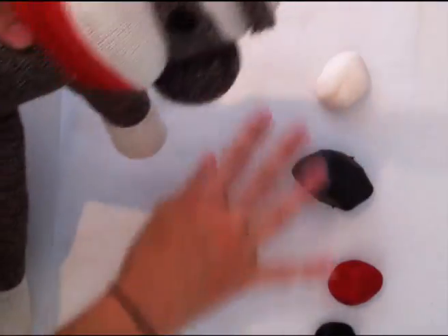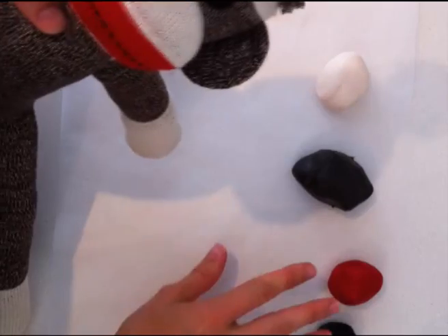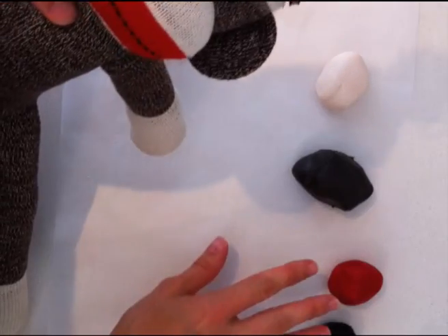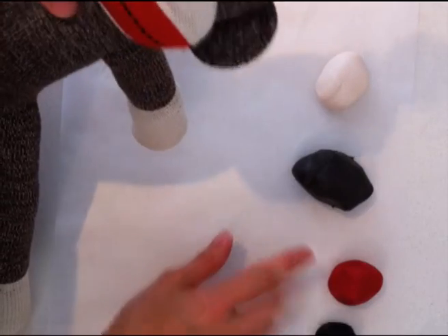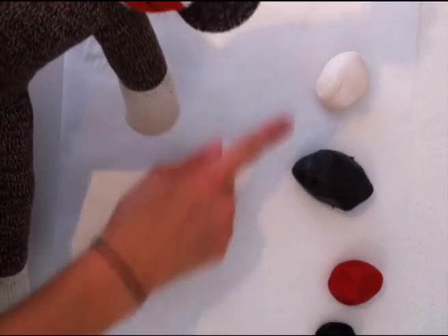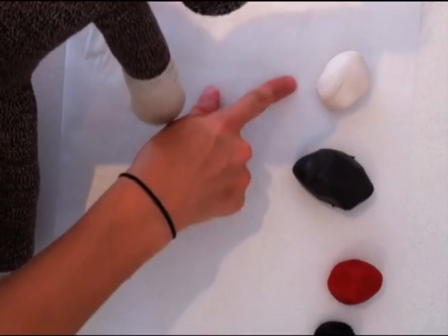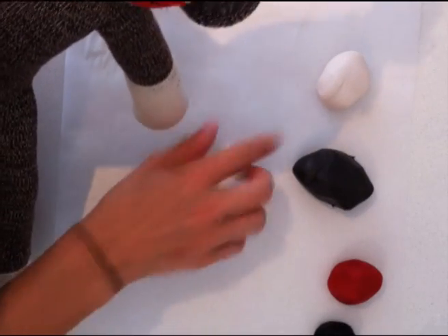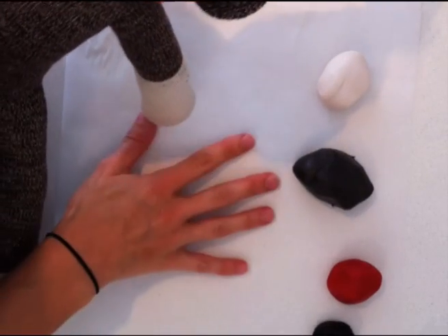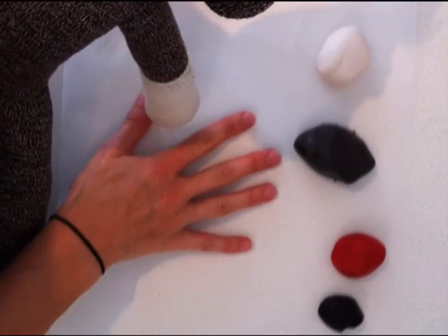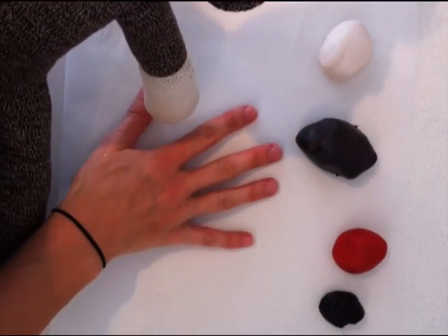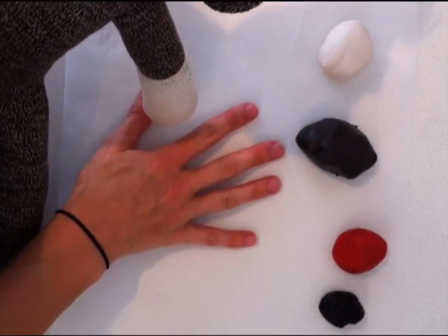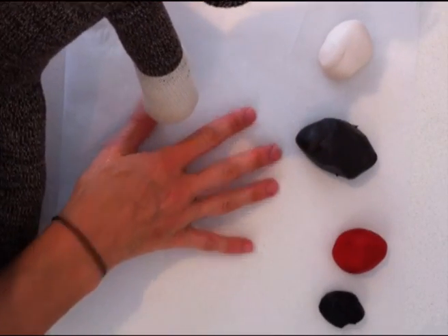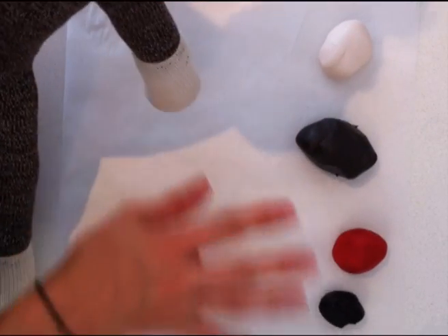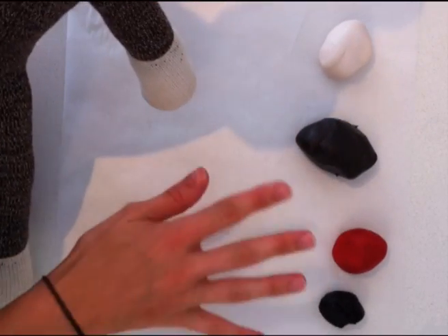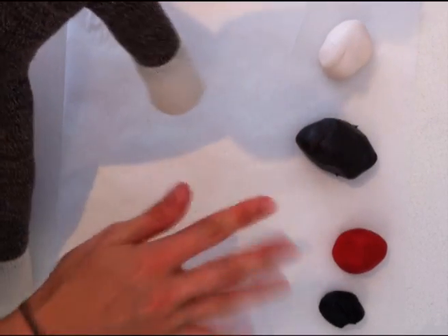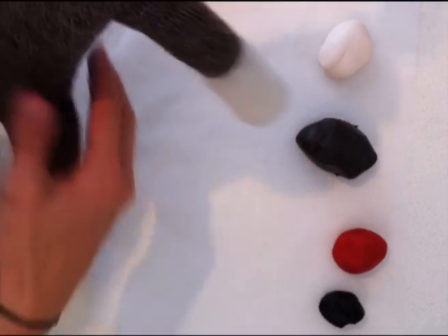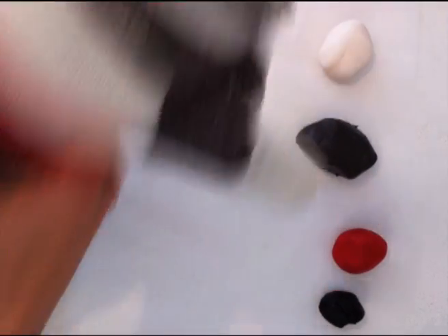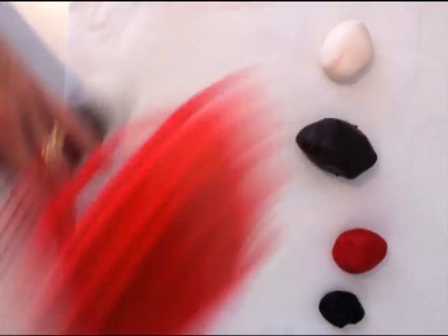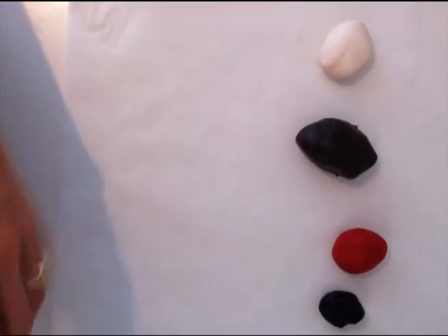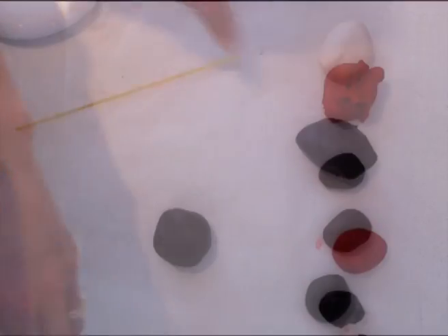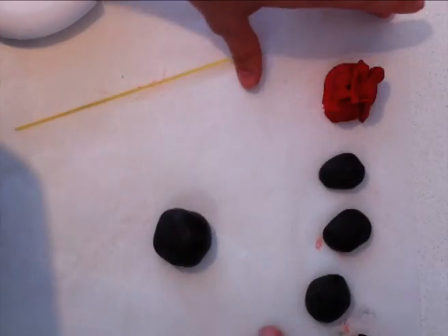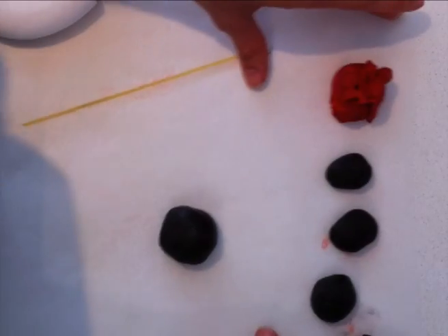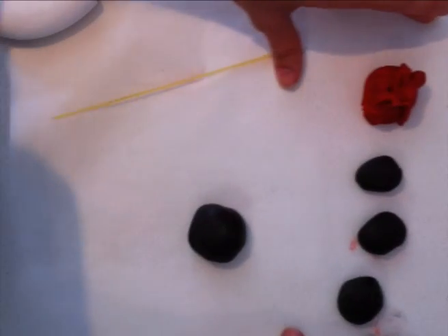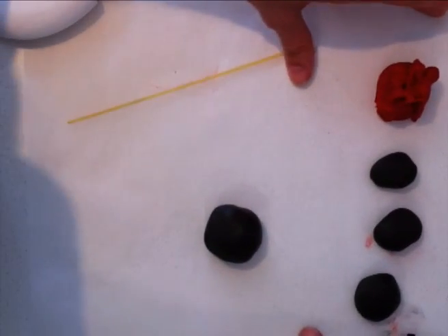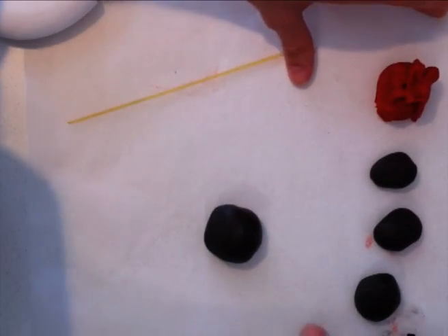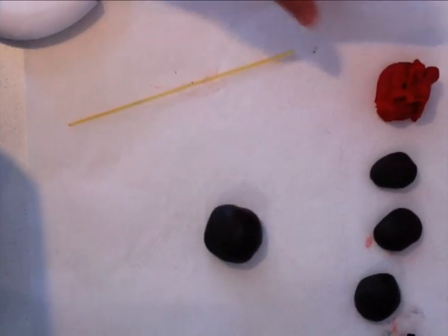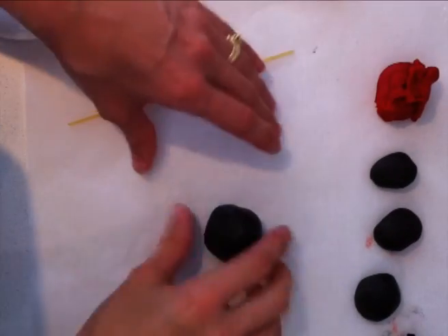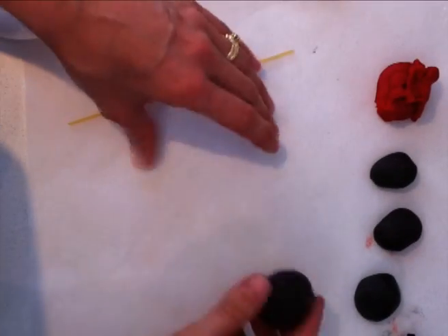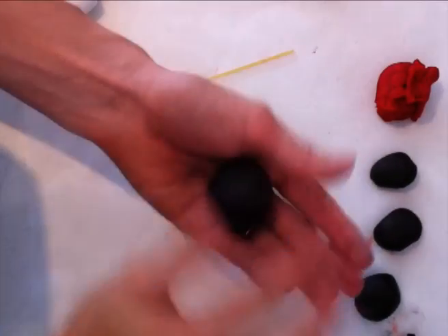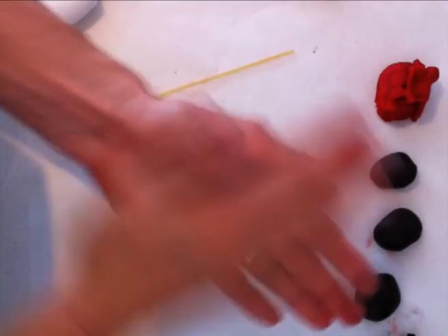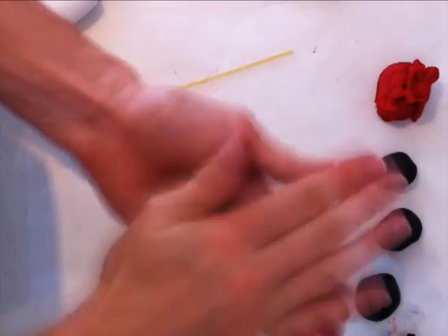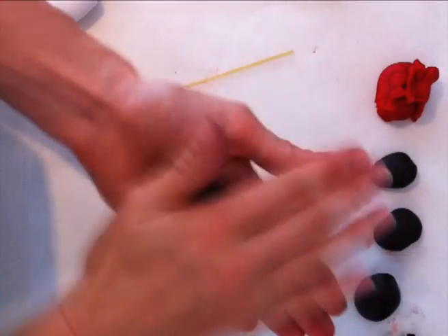First of all you need to mix your colours — we need the white, brown, red and black. If you are not sure how to do that, go to the video on fondant basics on this channel.